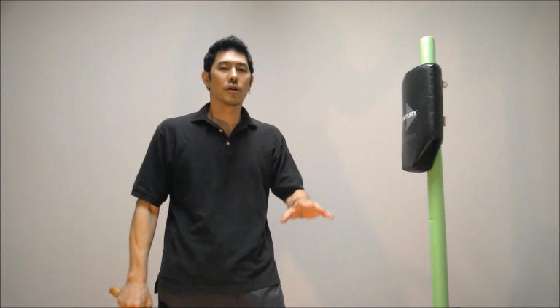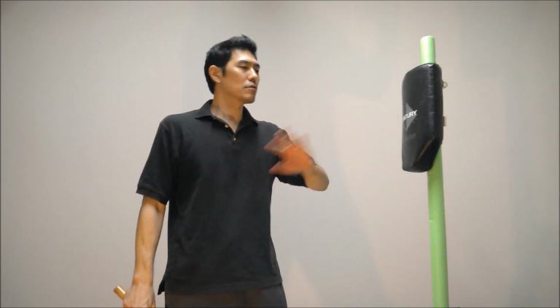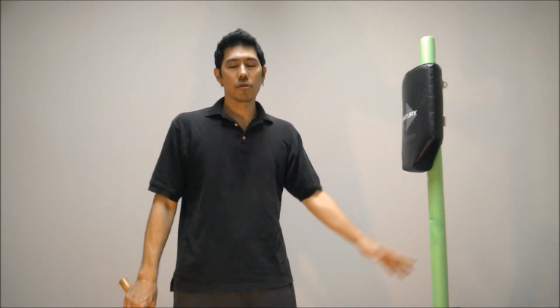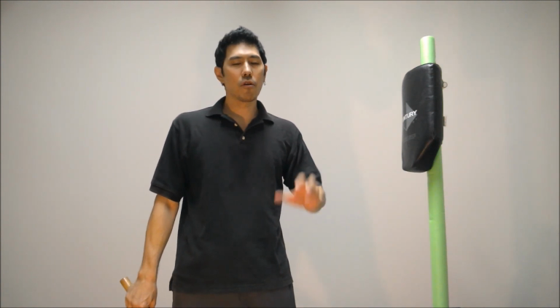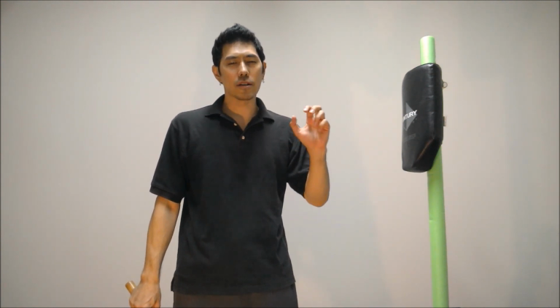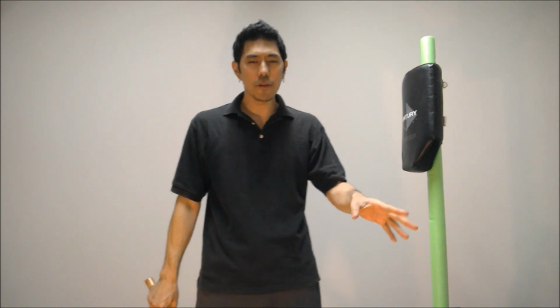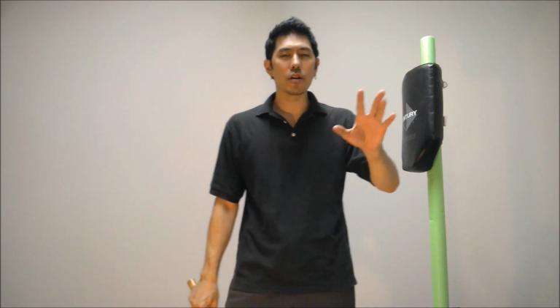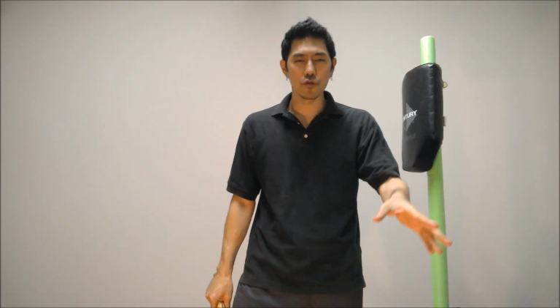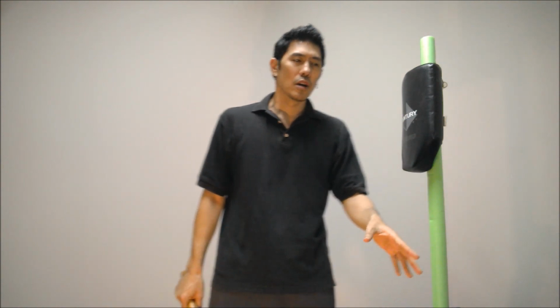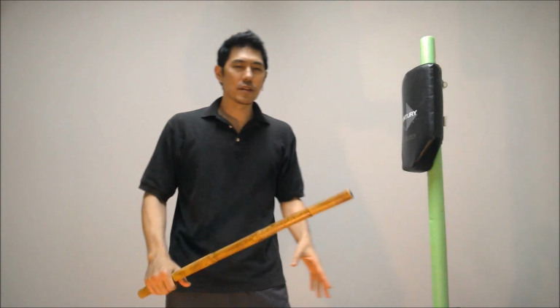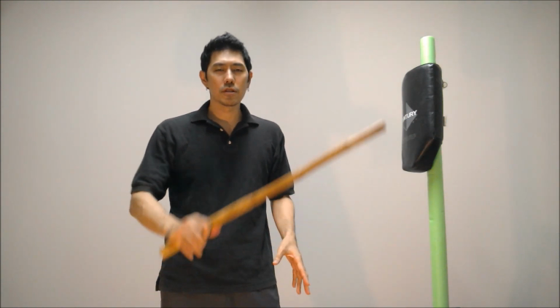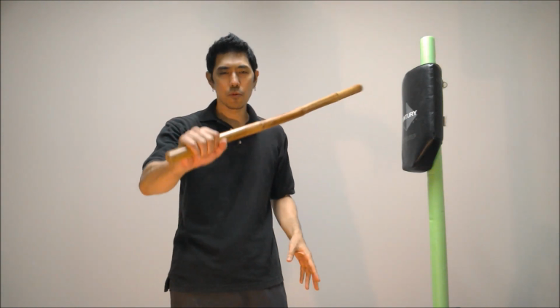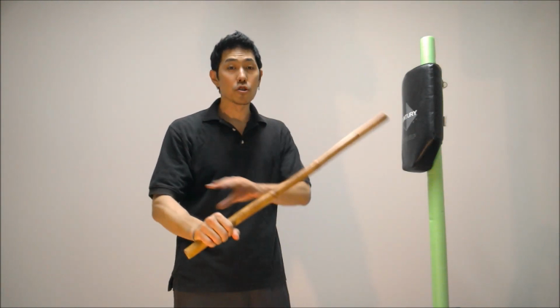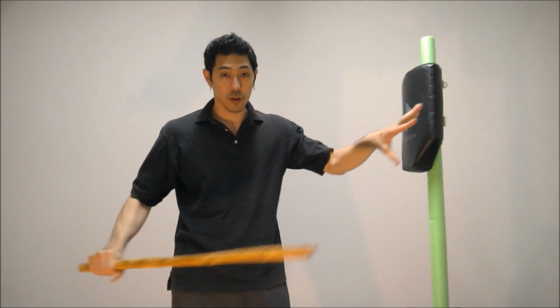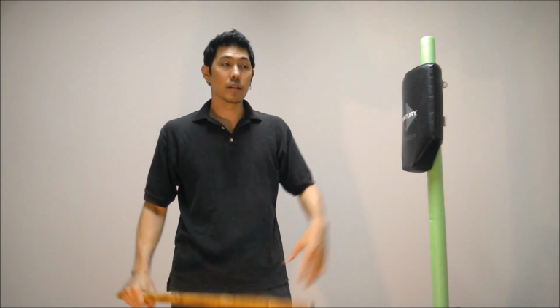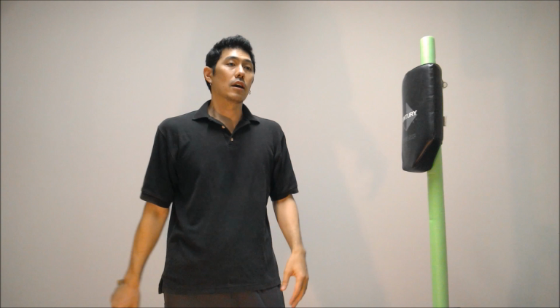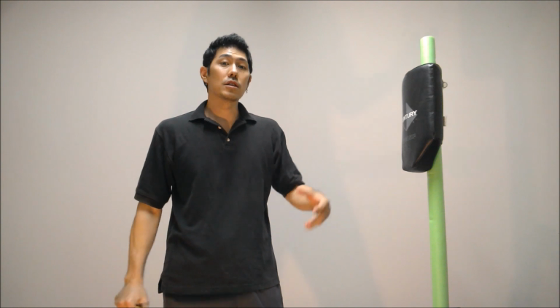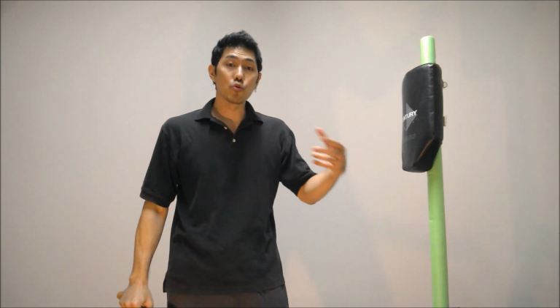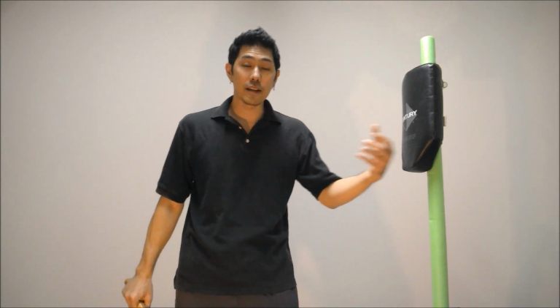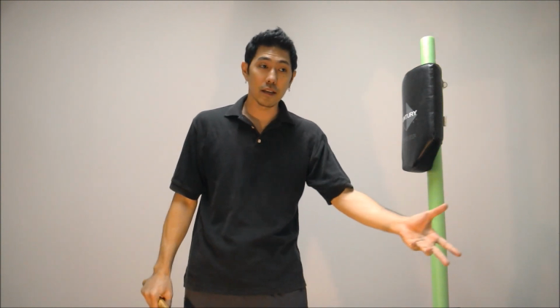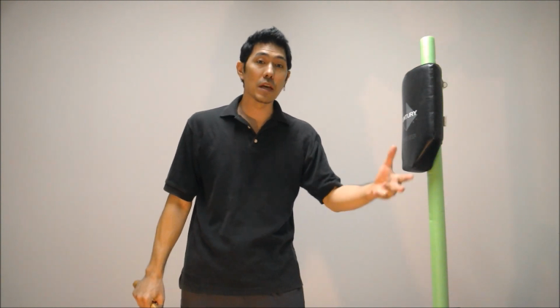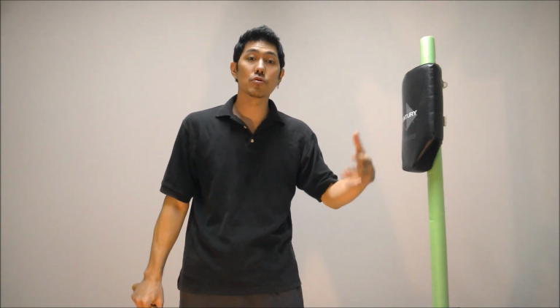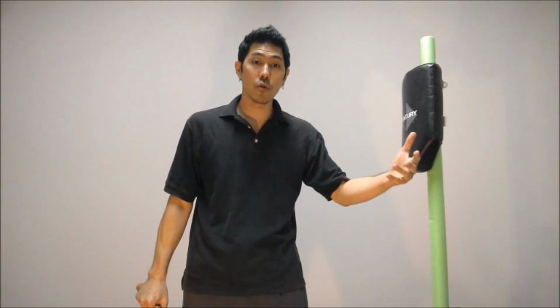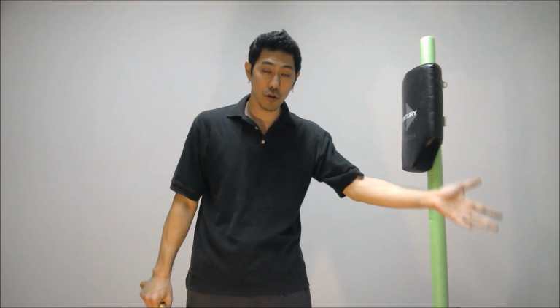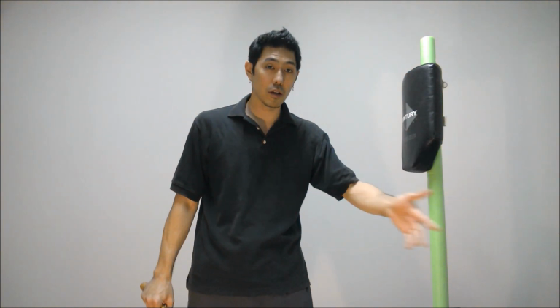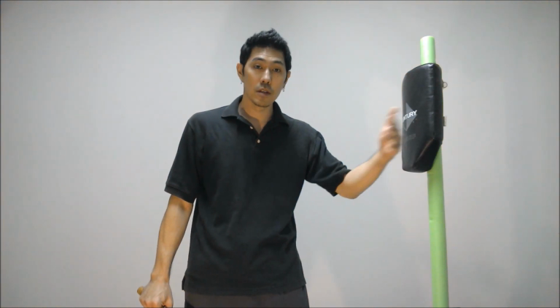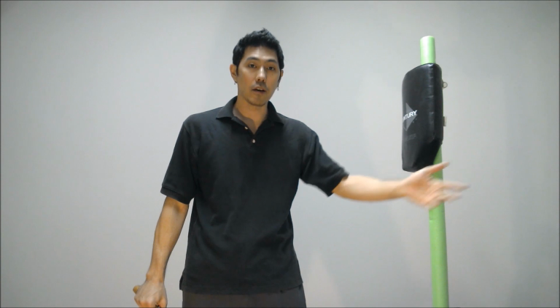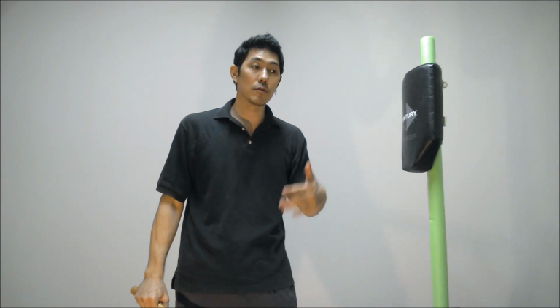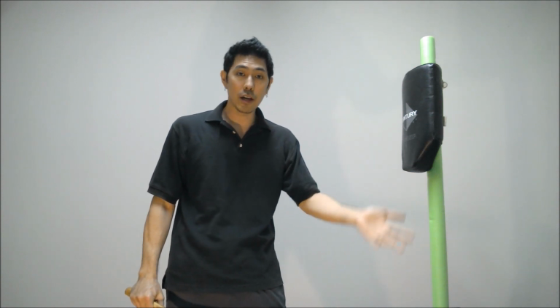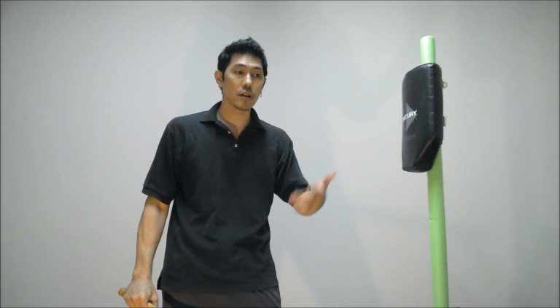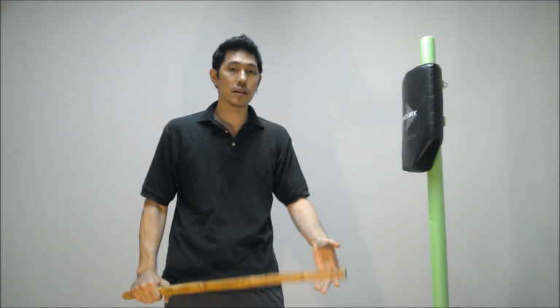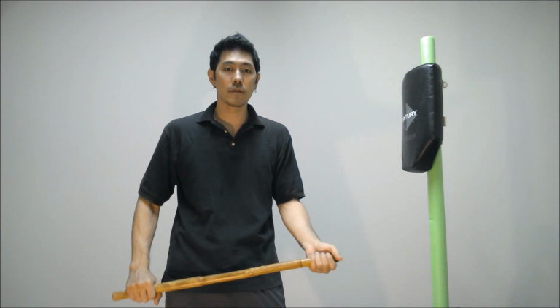Years ago, I saw a video on YouTube with this guy who was an expert with a sword. He was teaching sword fighting techniques from his traditional martial art style, and it was very interesting and fascinating.